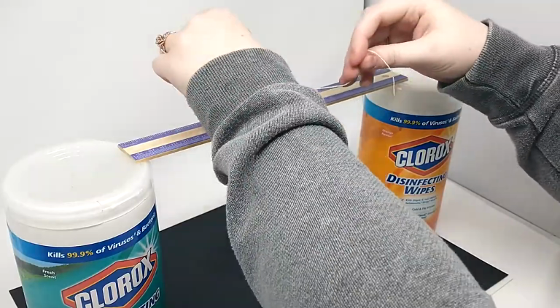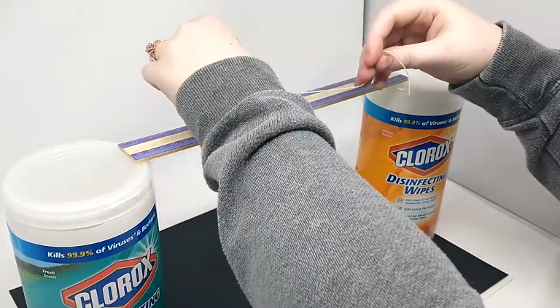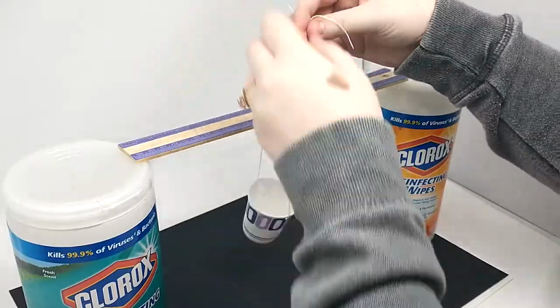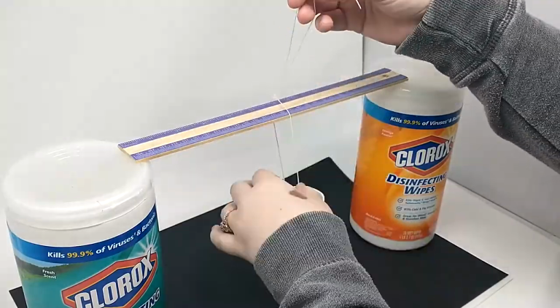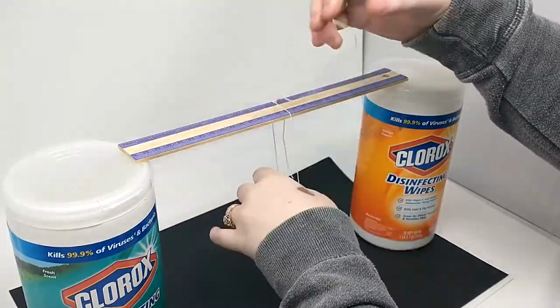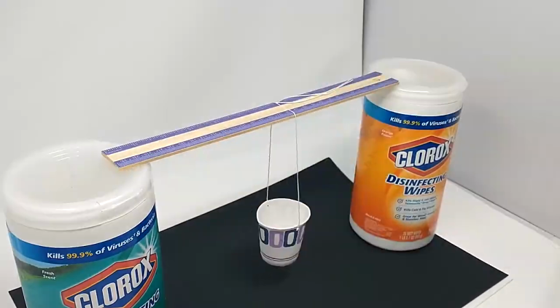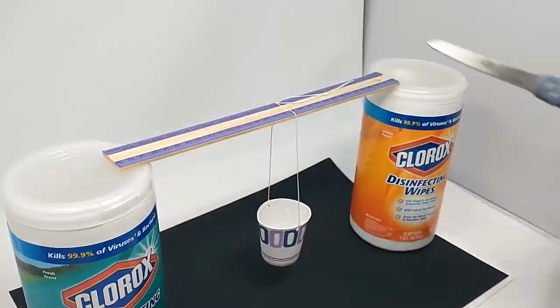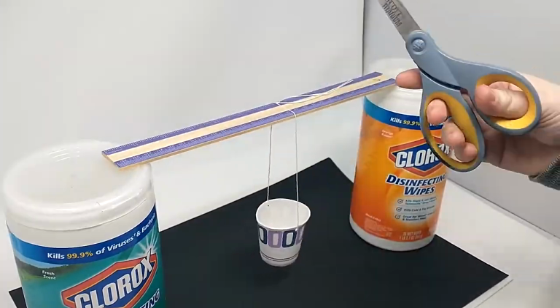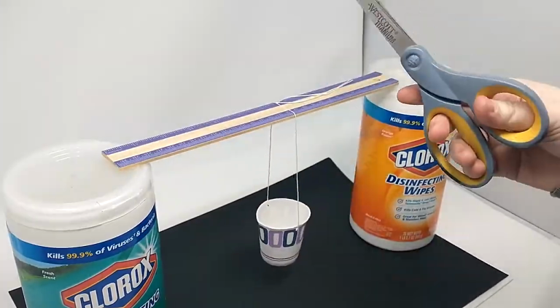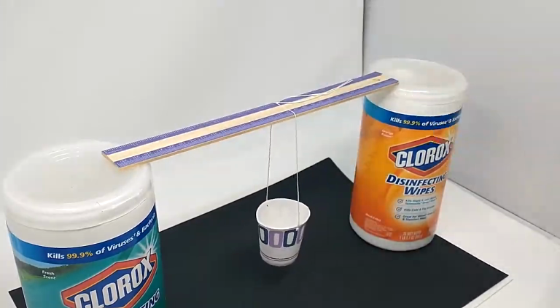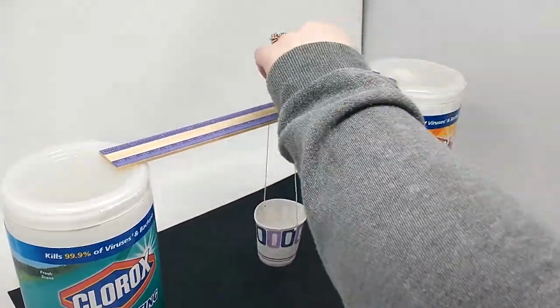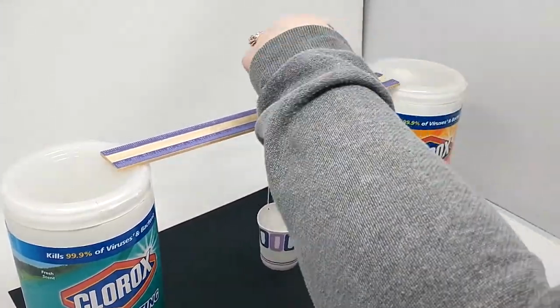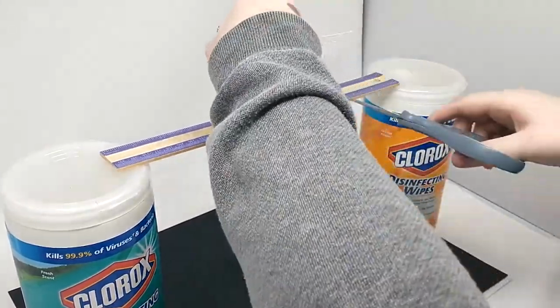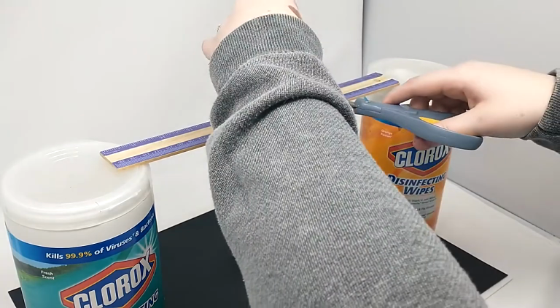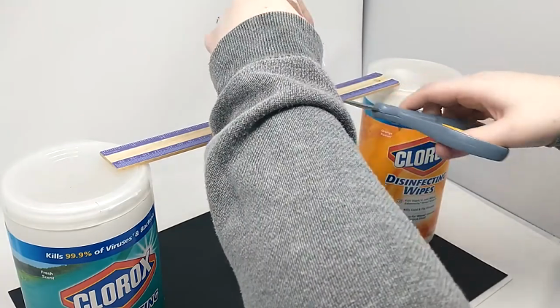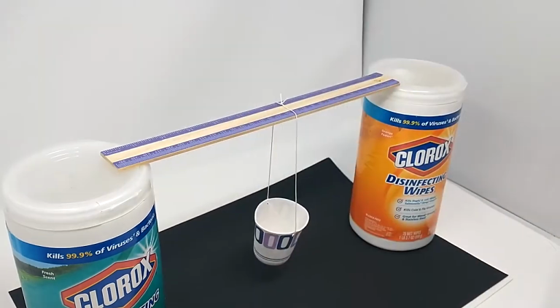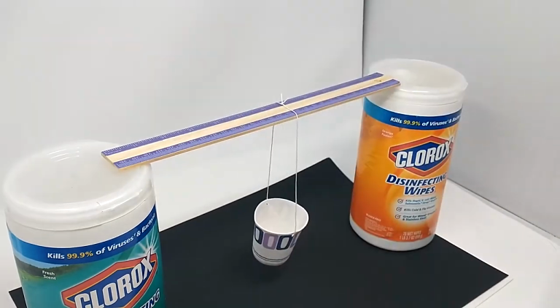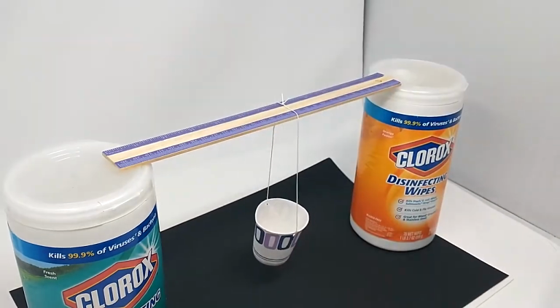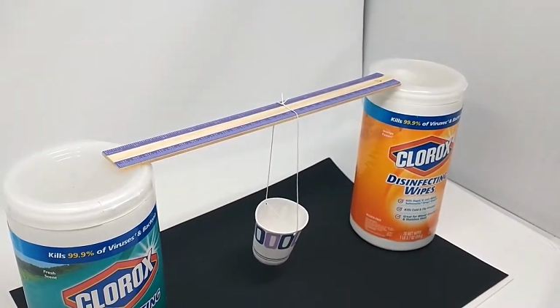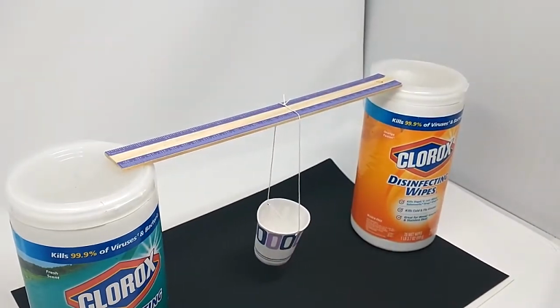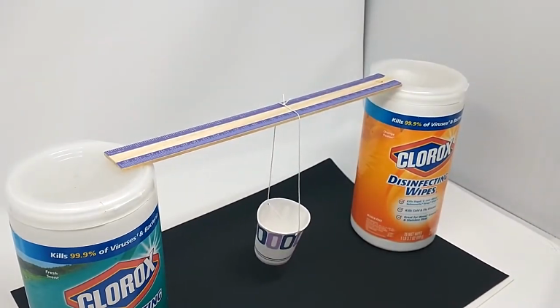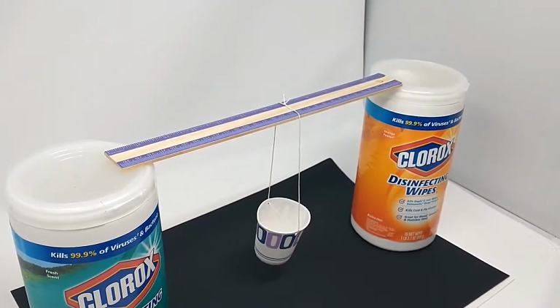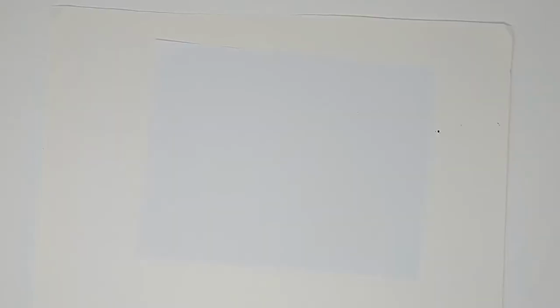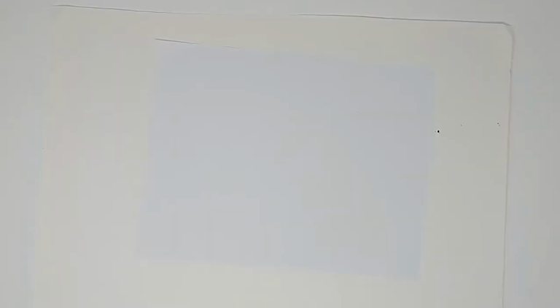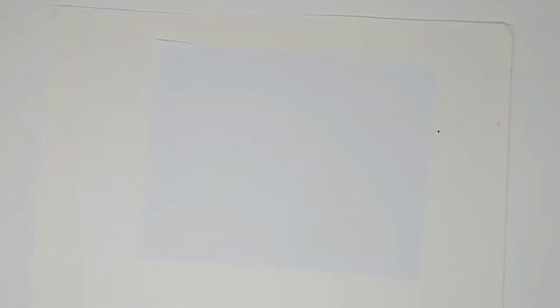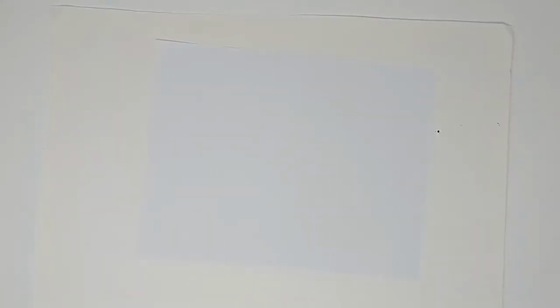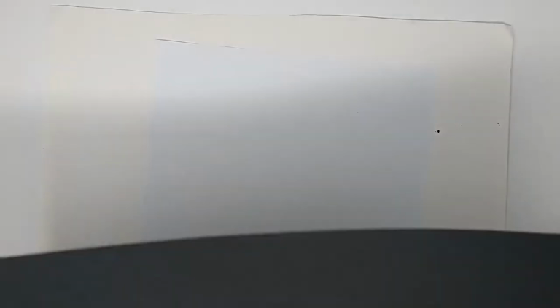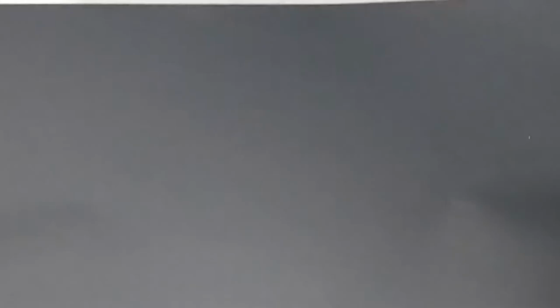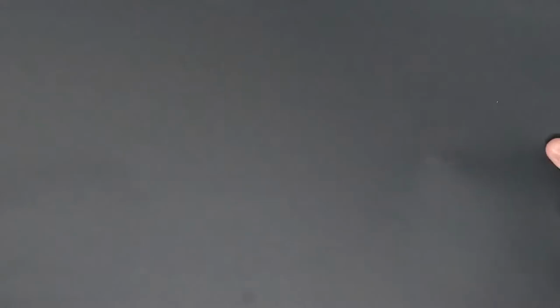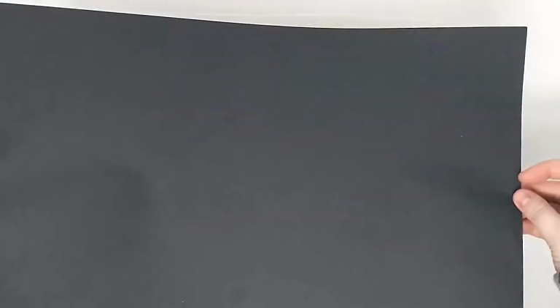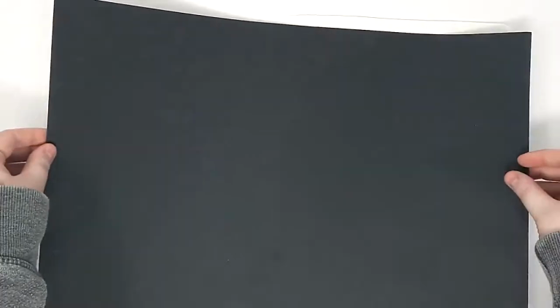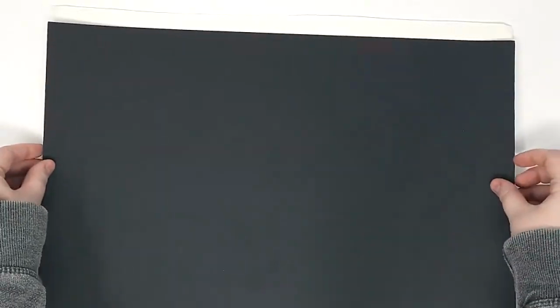For step four, place a sheet of paper or newspaper between your towers. Make sure you cover the entire space where the paper cup could swing.